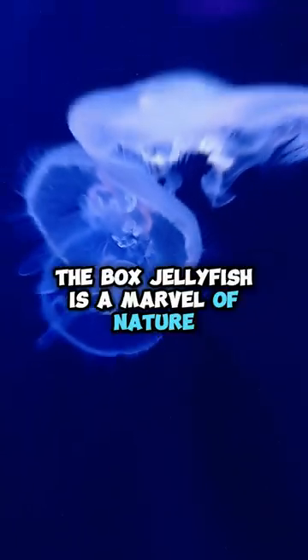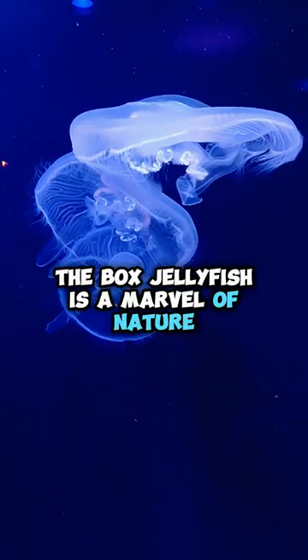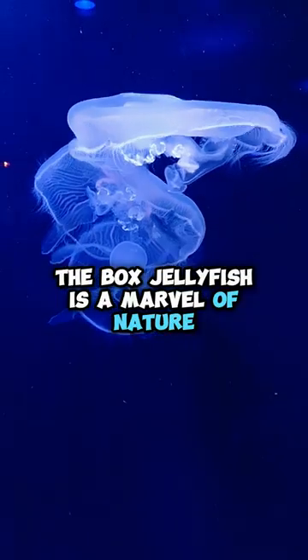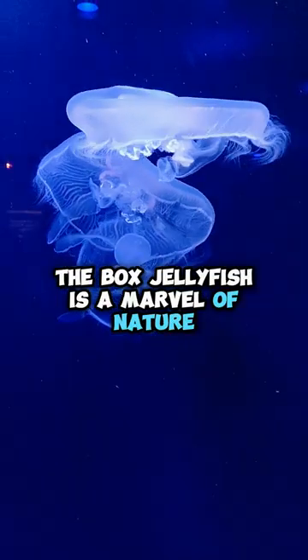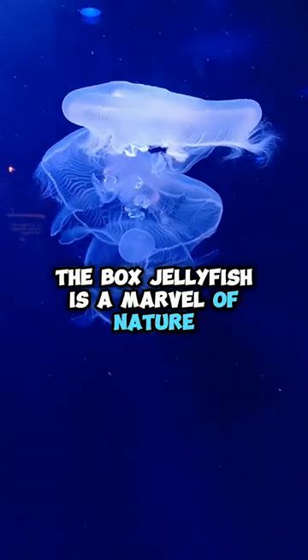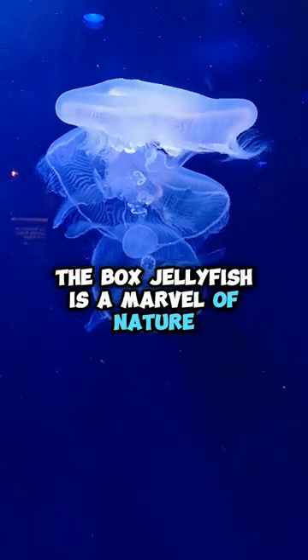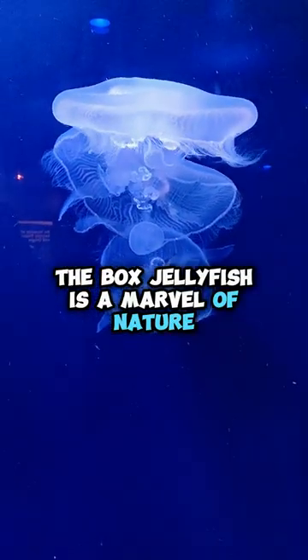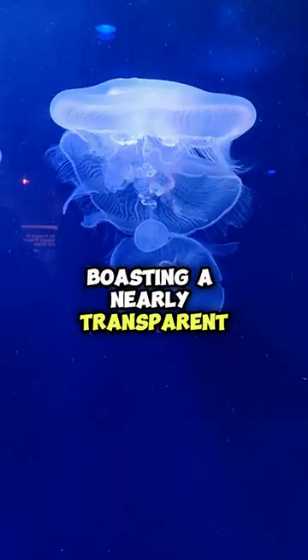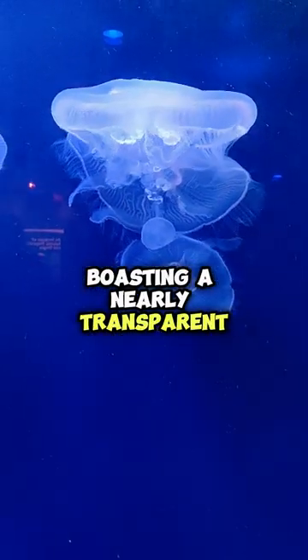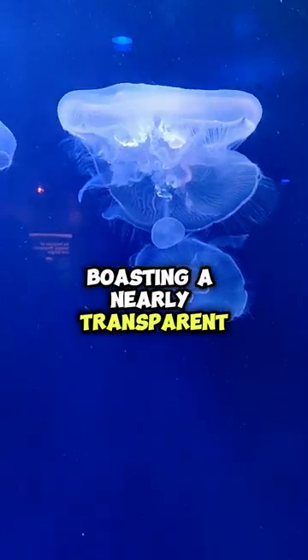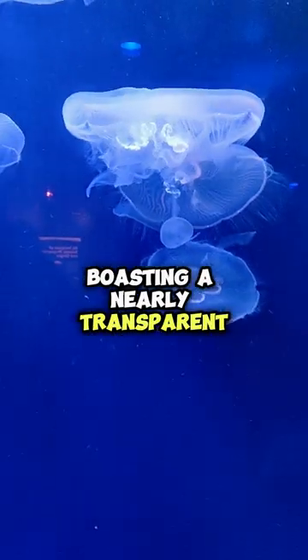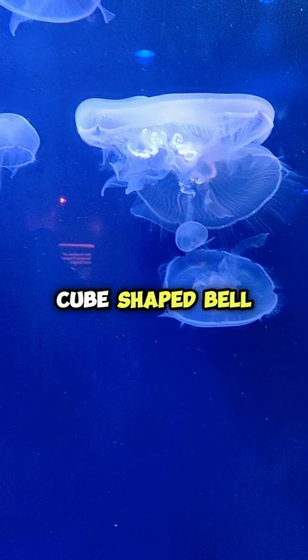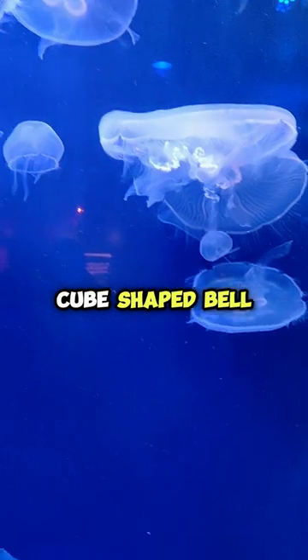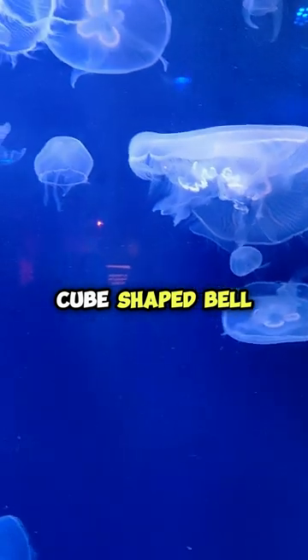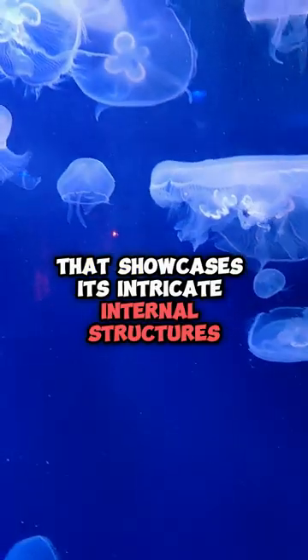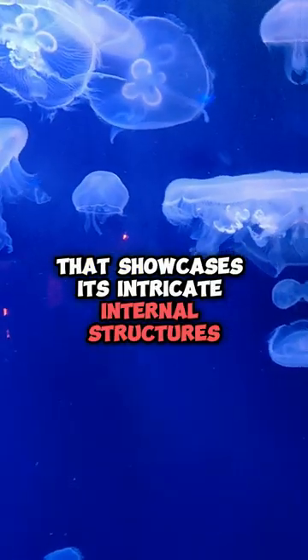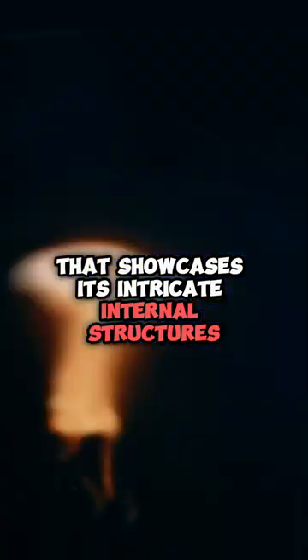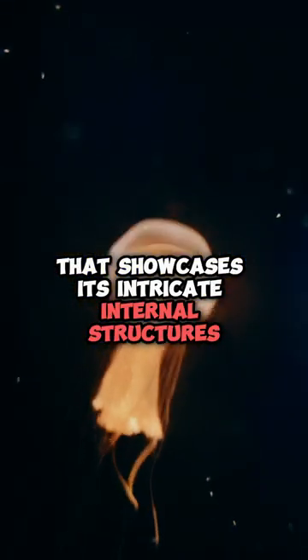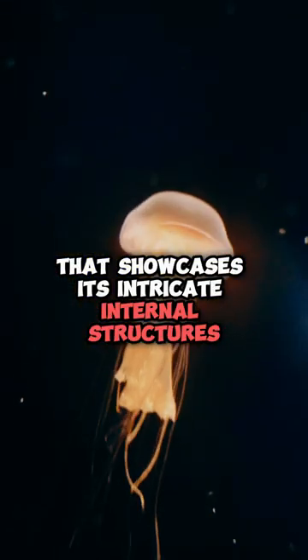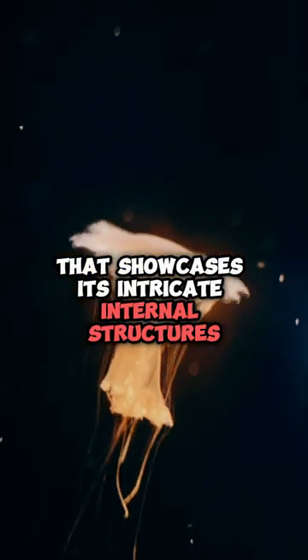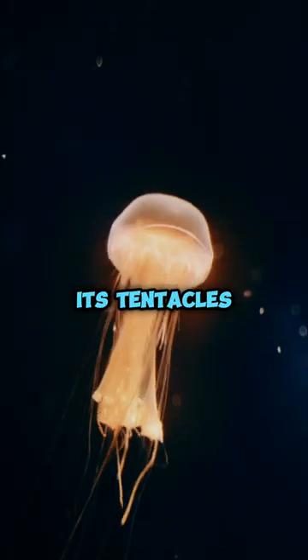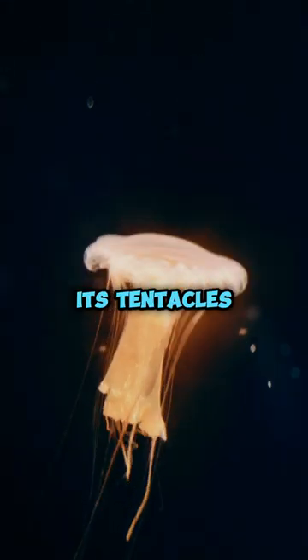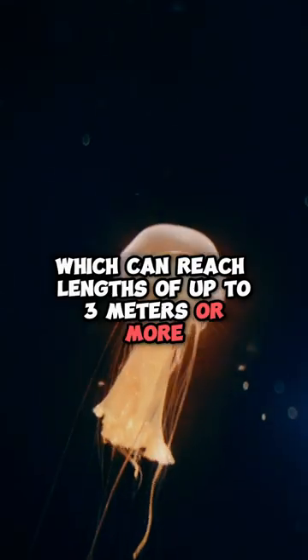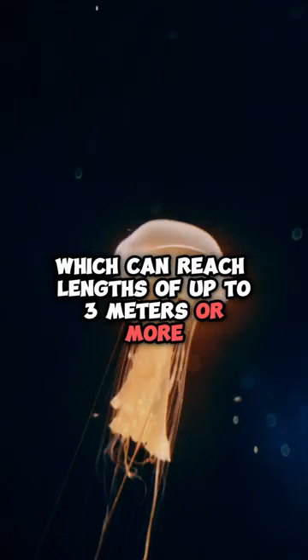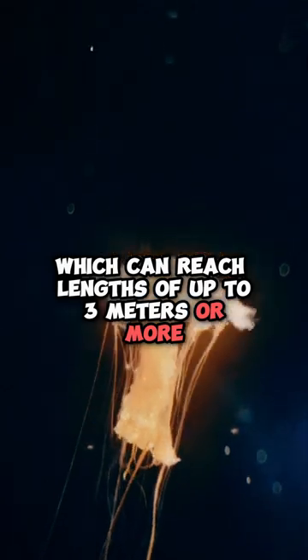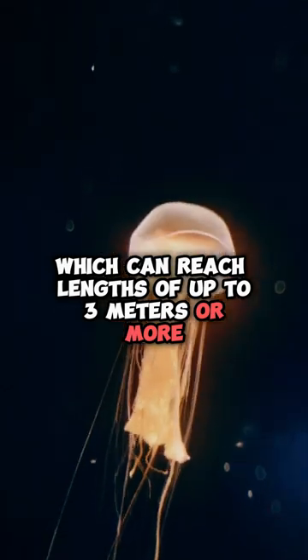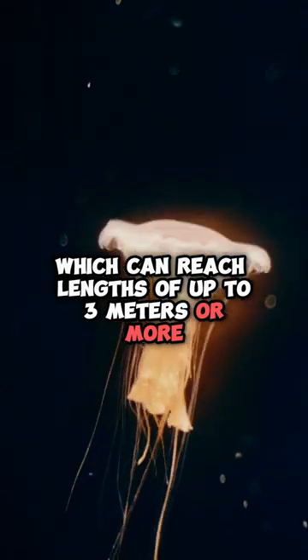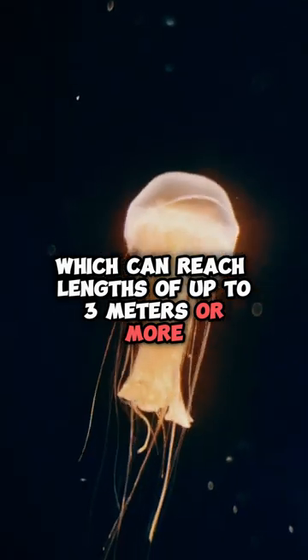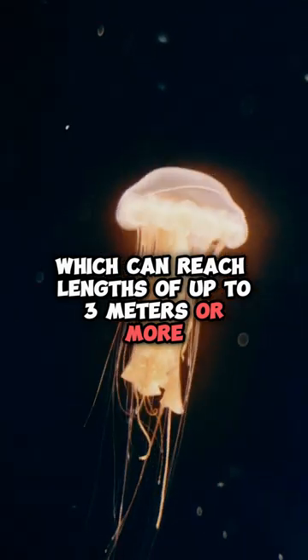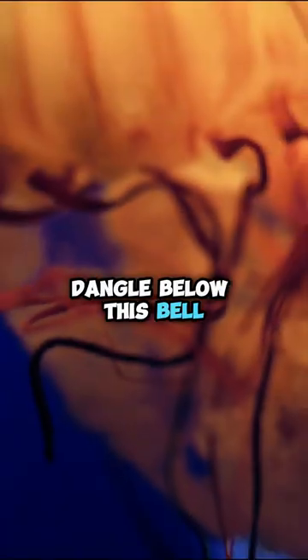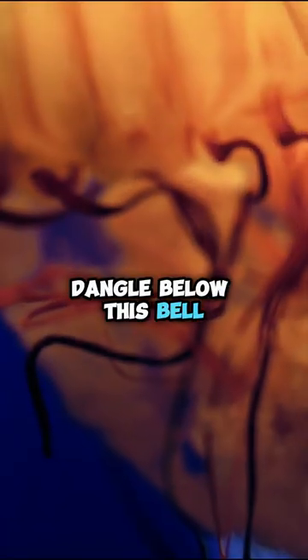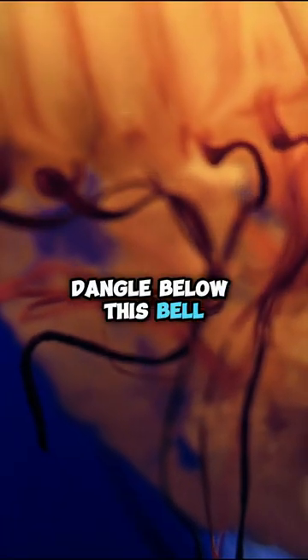The box jellyfish is a marvel of nature, boasting a nearly transparent, cube-shaped bell that showcases its intricate internal structures. Its tentacles, which can reach lengths of up to three meters or more, dangle below this bell.